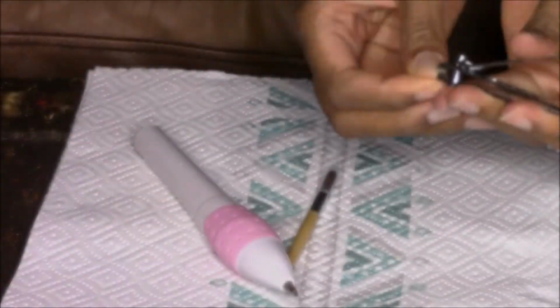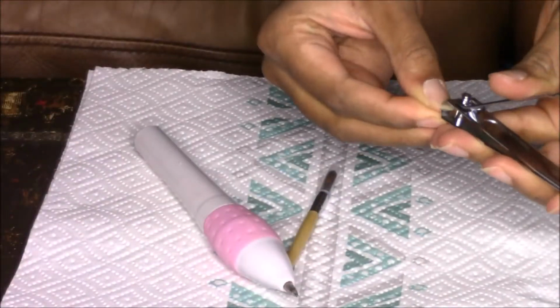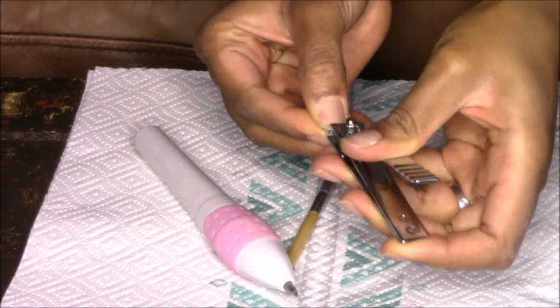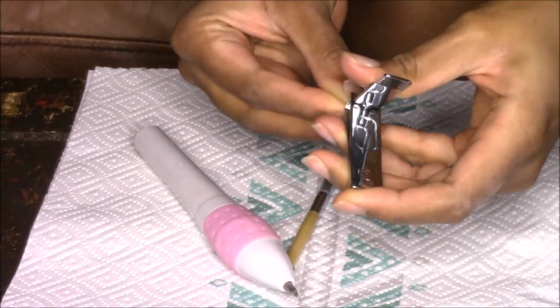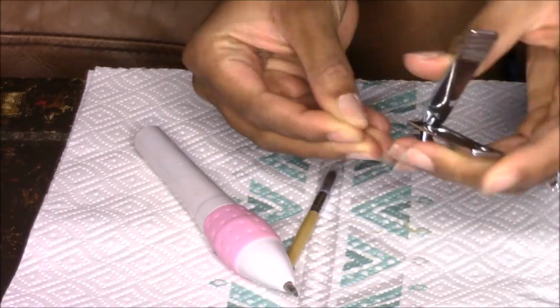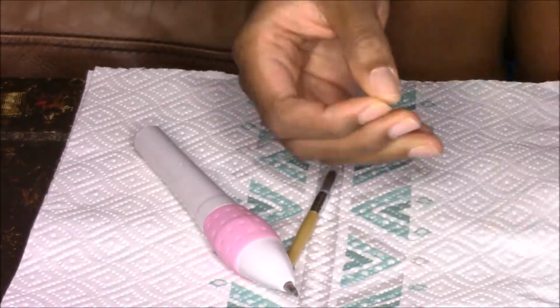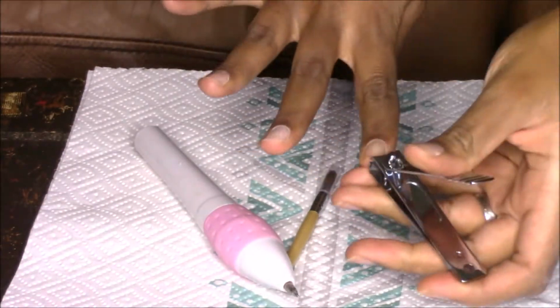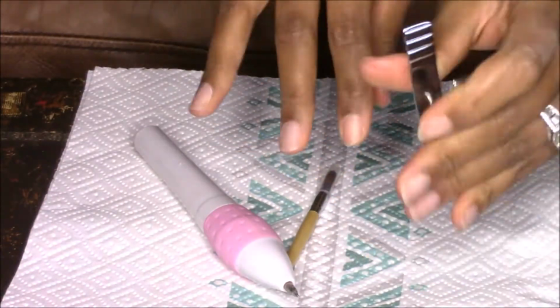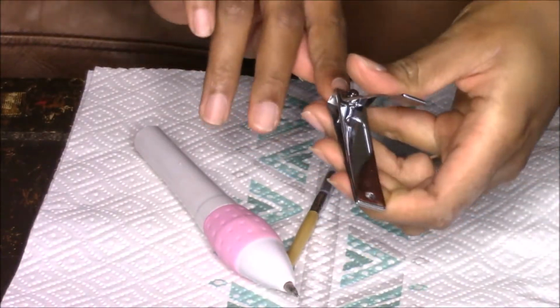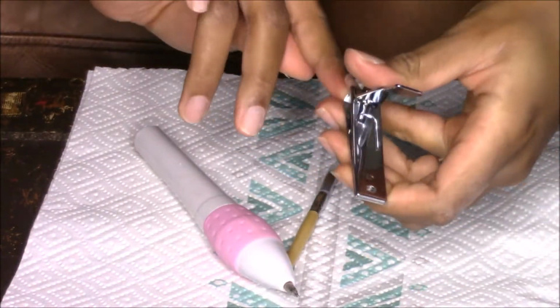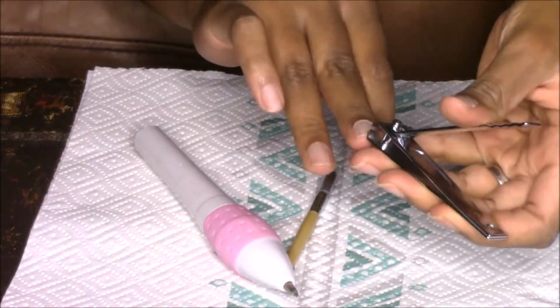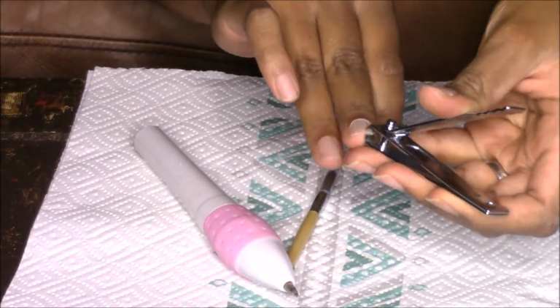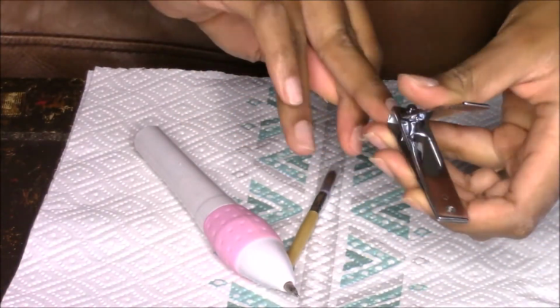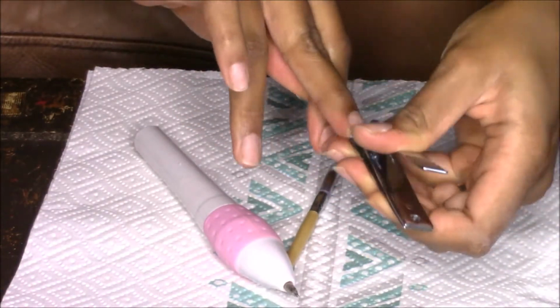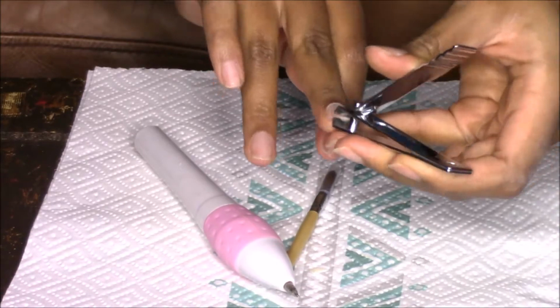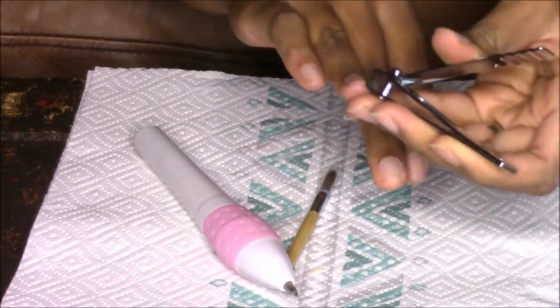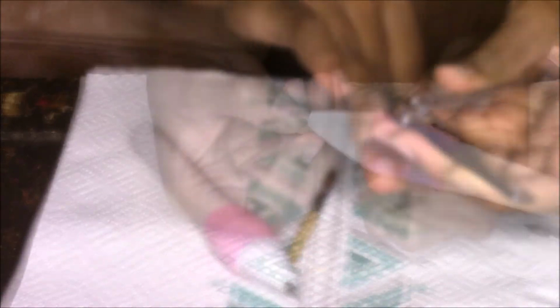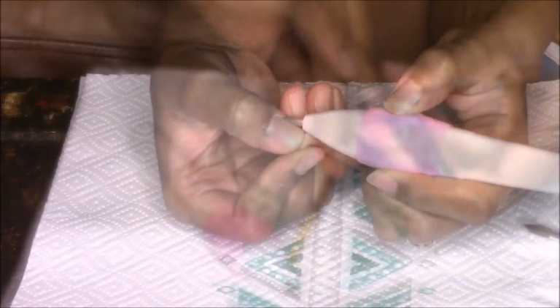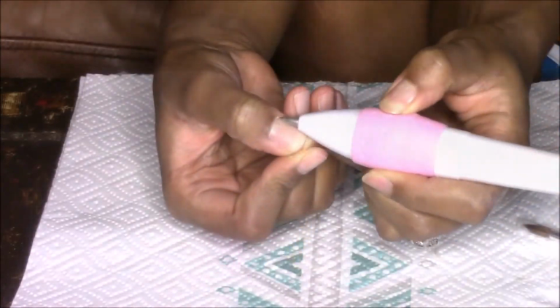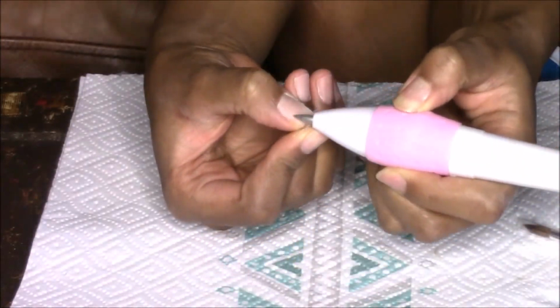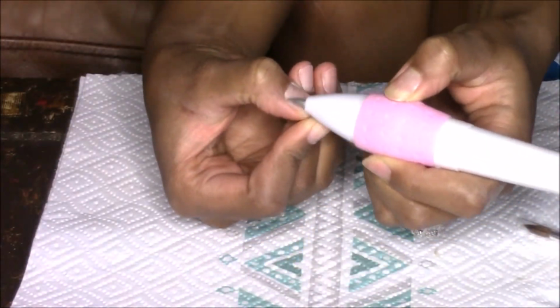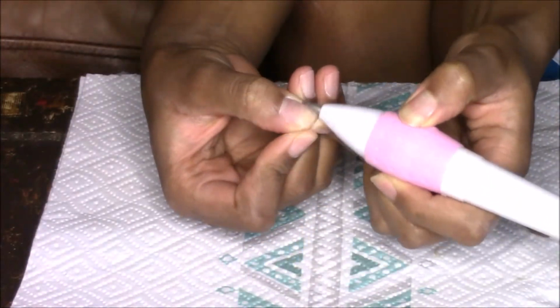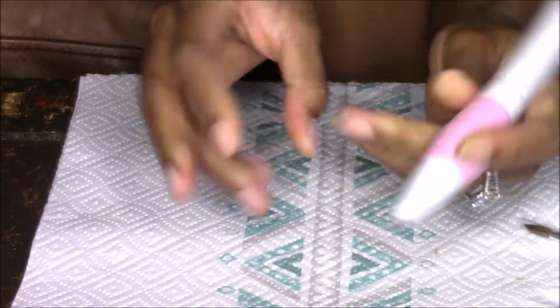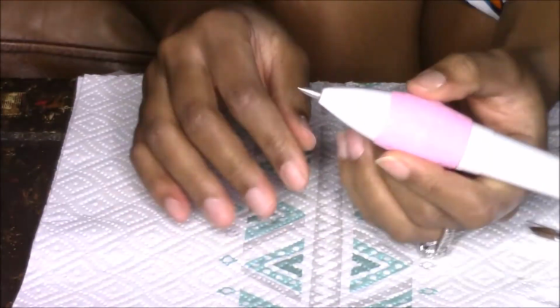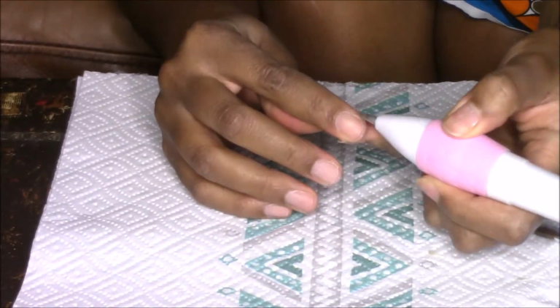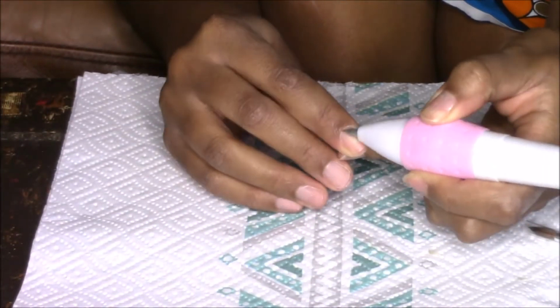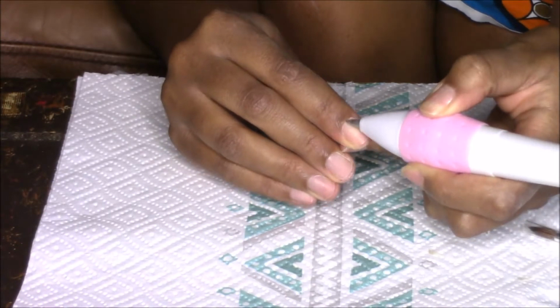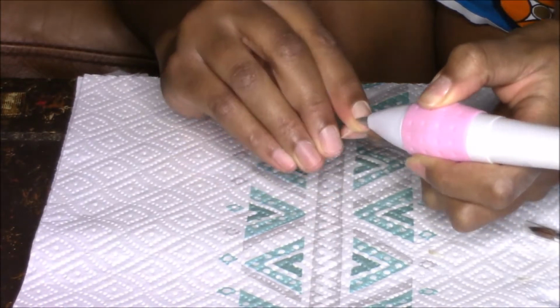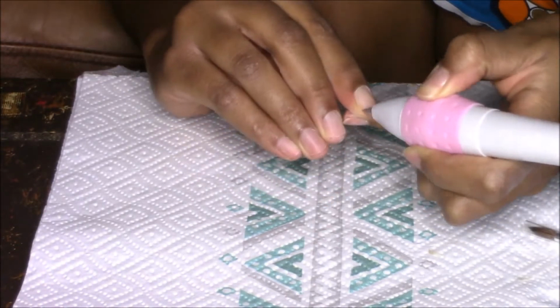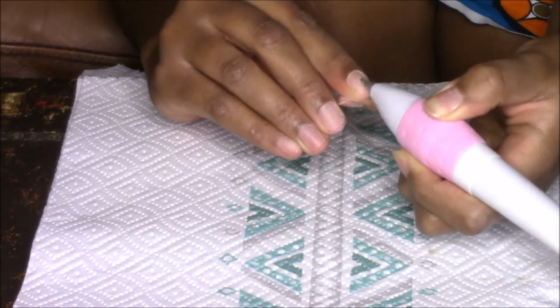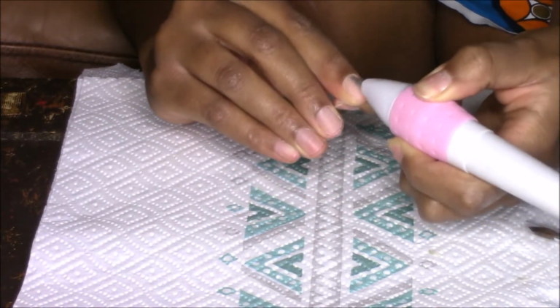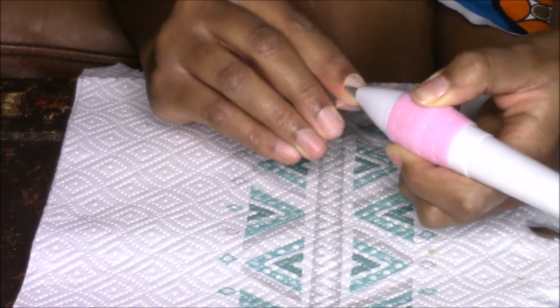I start off by clipping my nails away as I think this looks a lot more natural. Then I go in with my portable nail file, clean up my nail bed, and get it prepared for the acrylic.